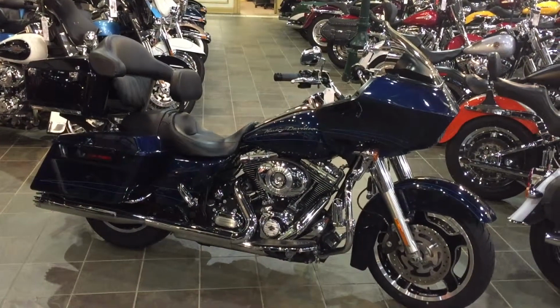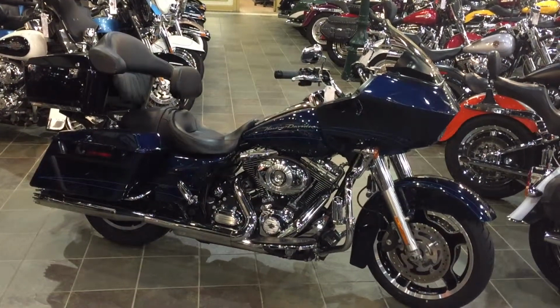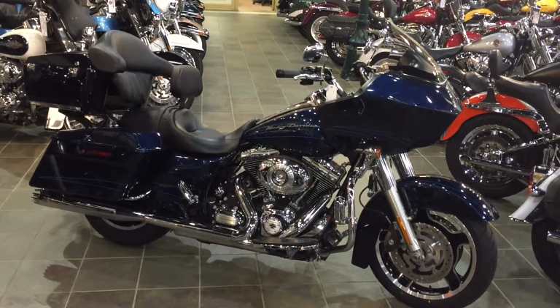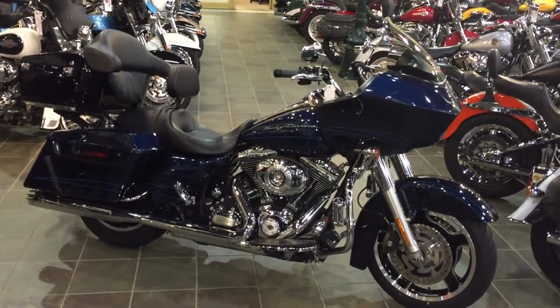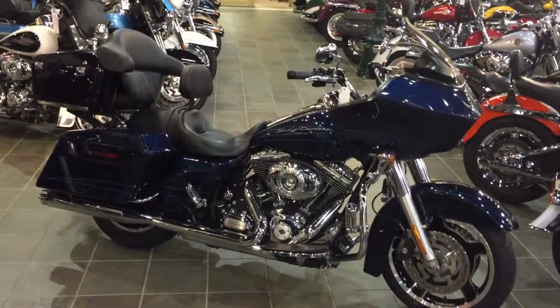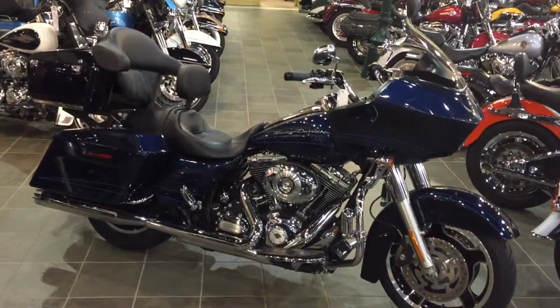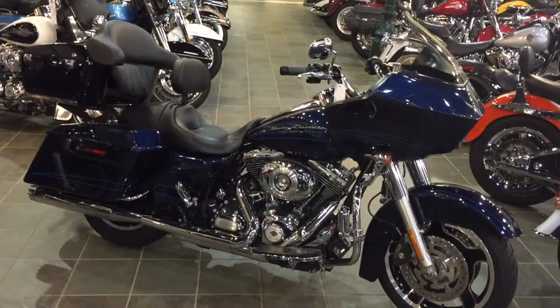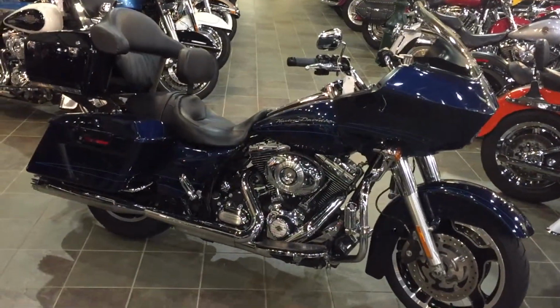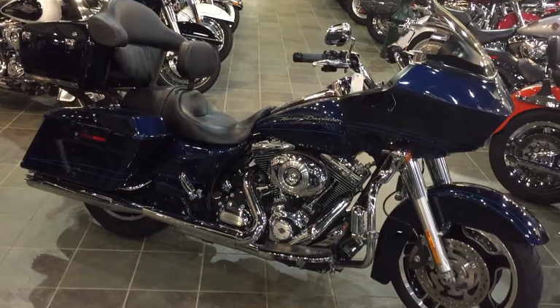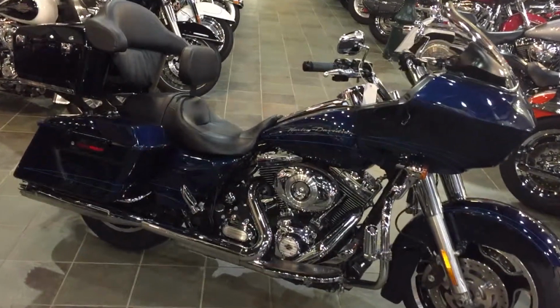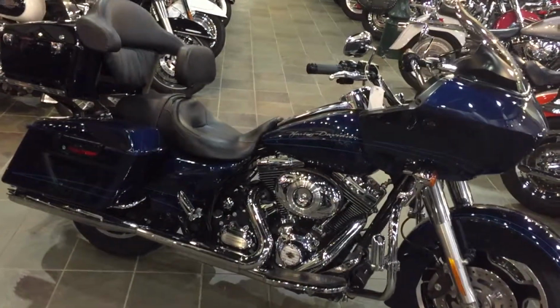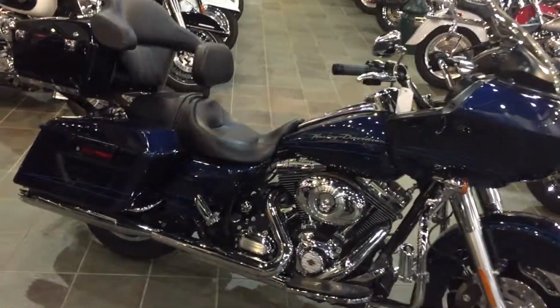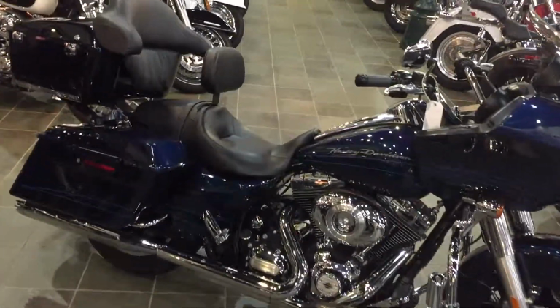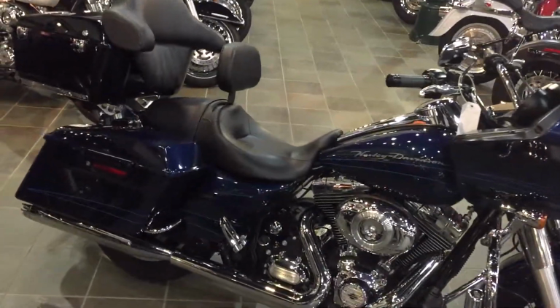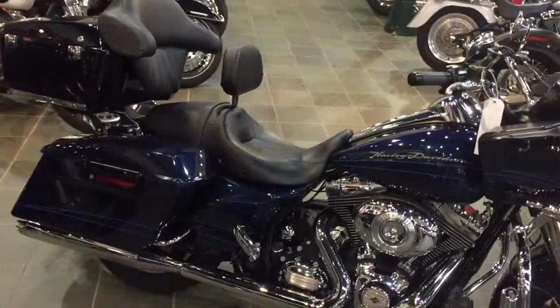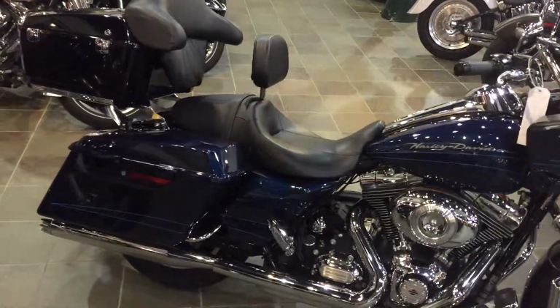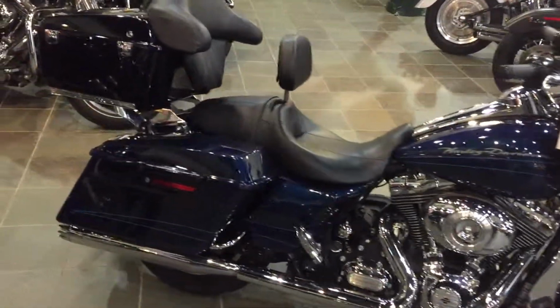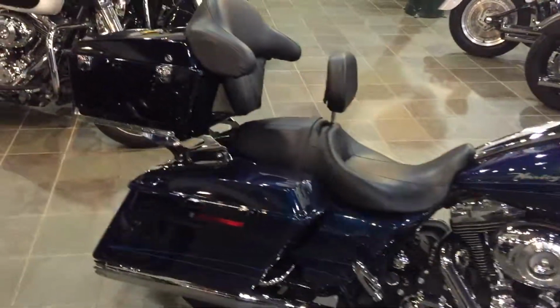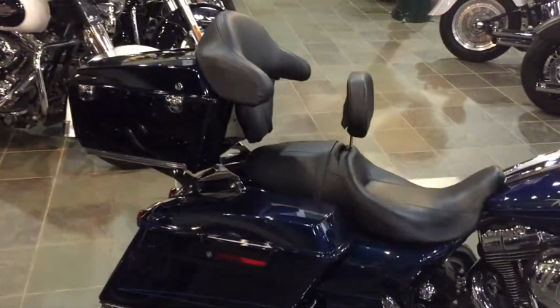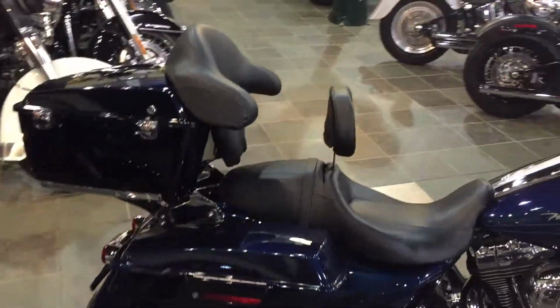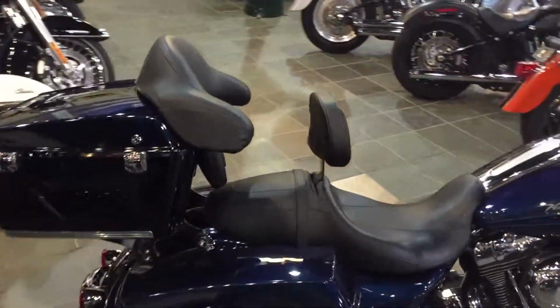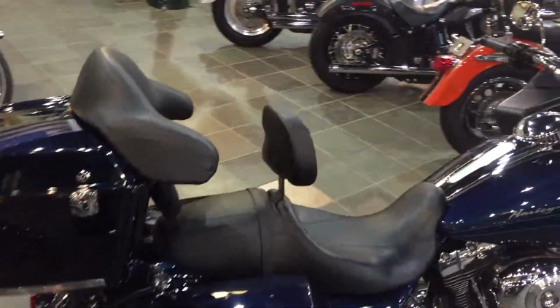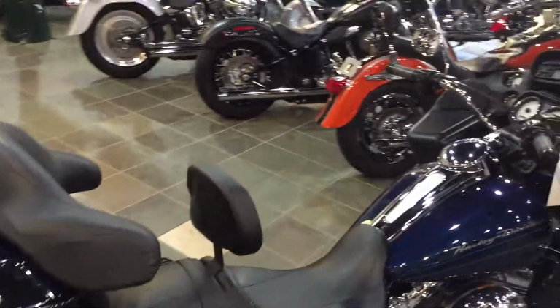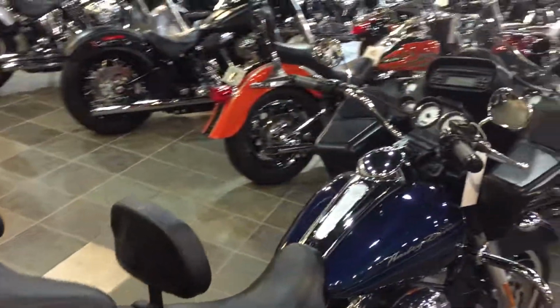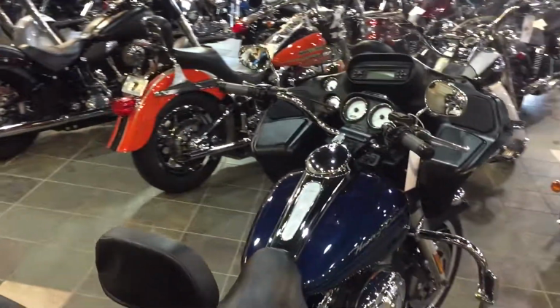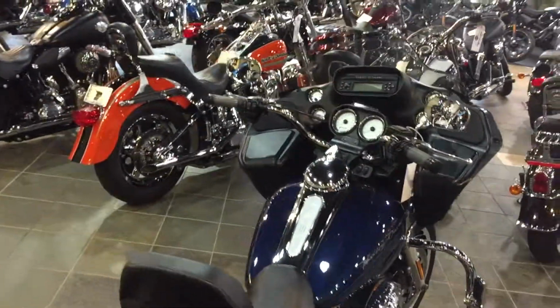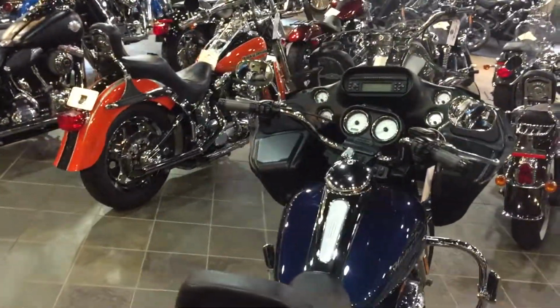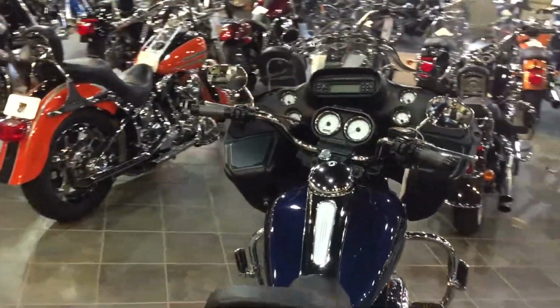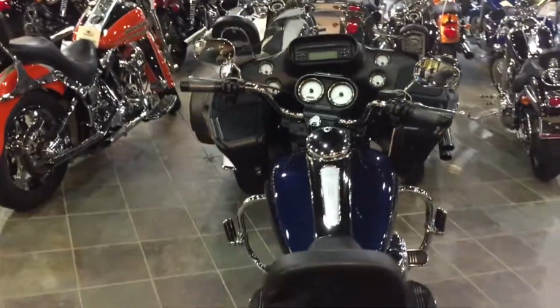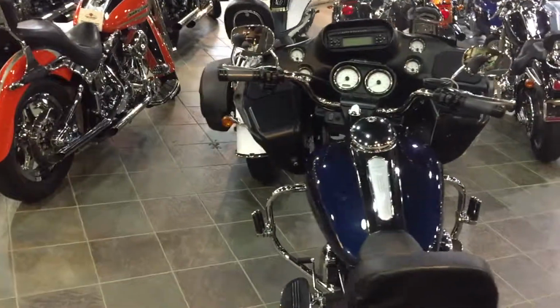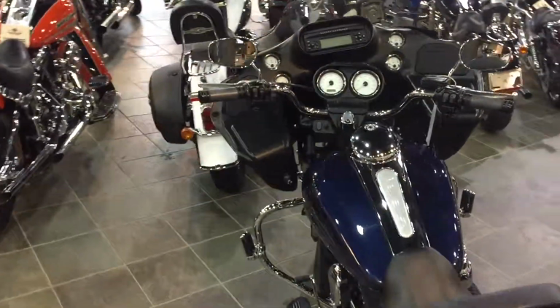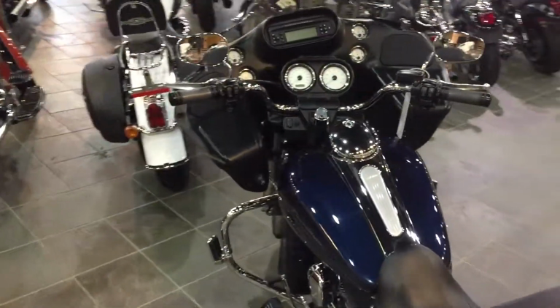Welcome to Harley-Davidson of Asheville. Here we have a 2012 Road Glide Custom in Big Blue Pearl. This thing is loaded with extras: RC component exhaust, tour pack, rider backrest, and a Harley-Davidson wind splitter windshield. This thing has 30,000 miles on it.